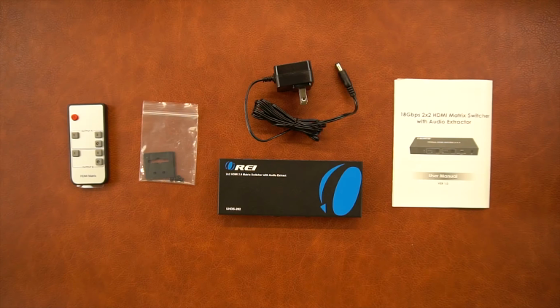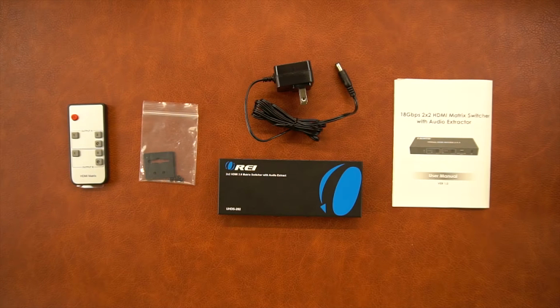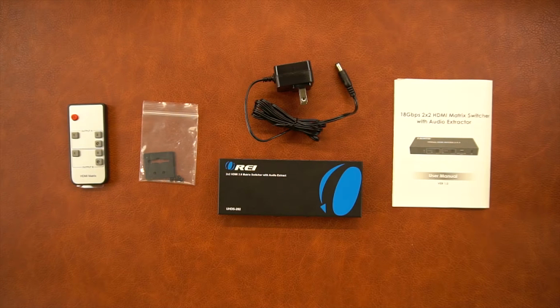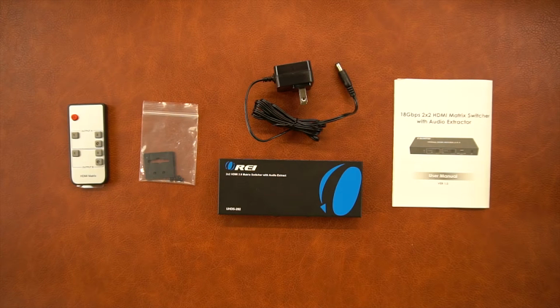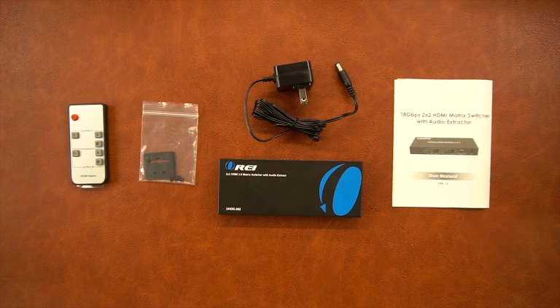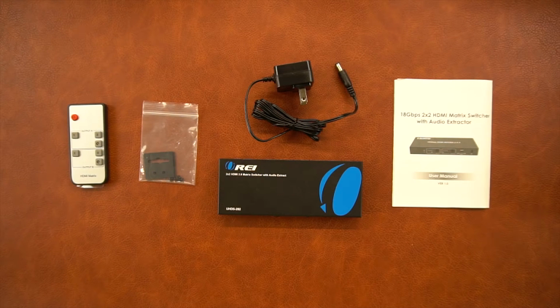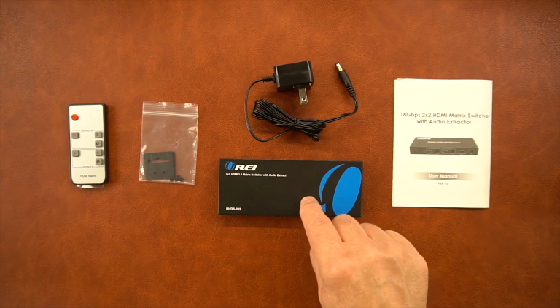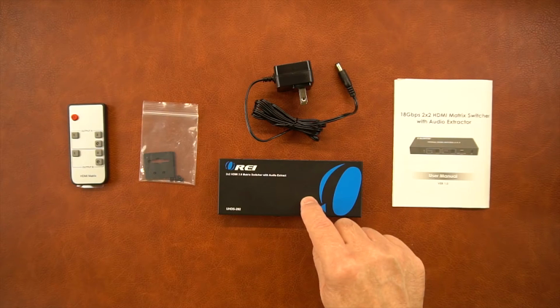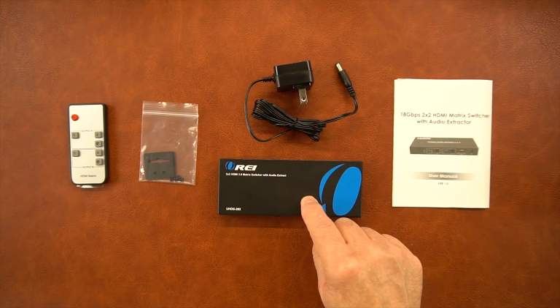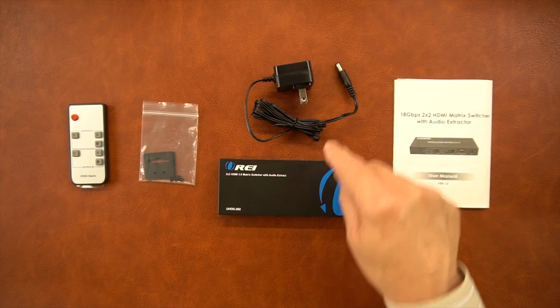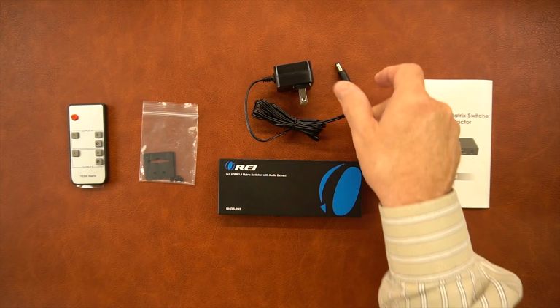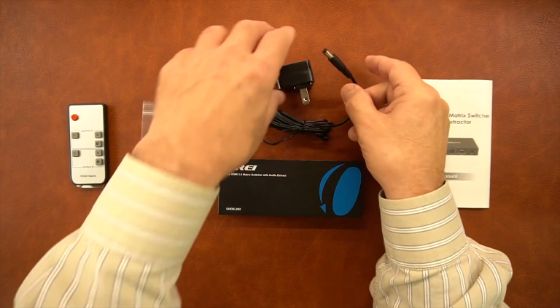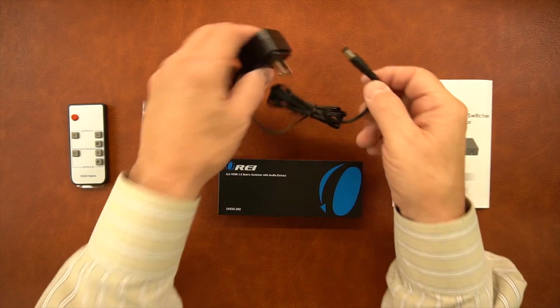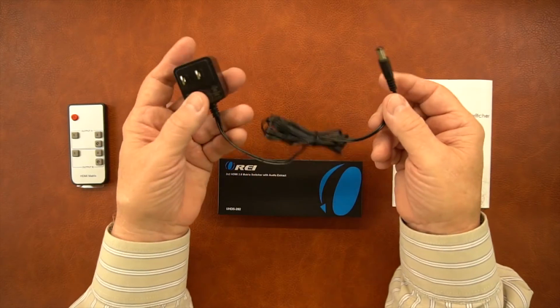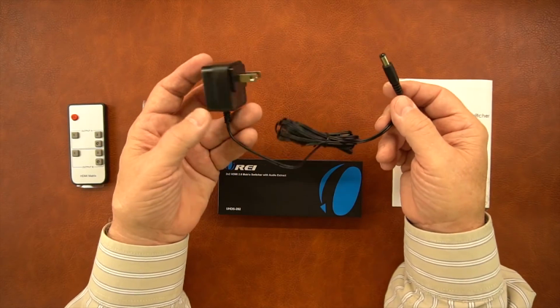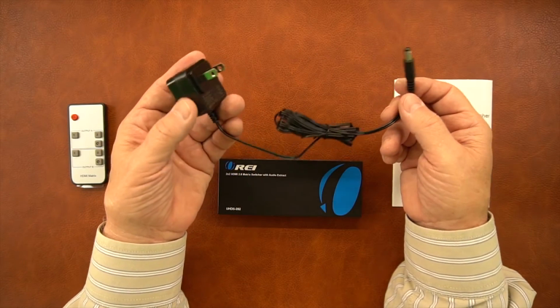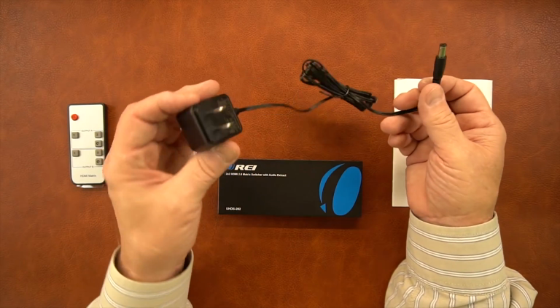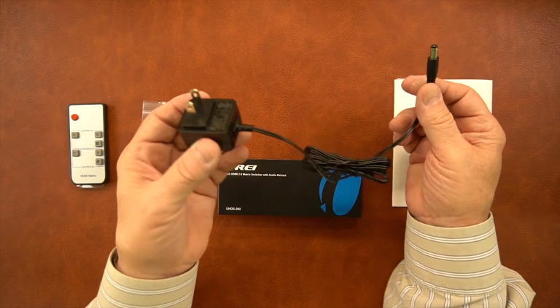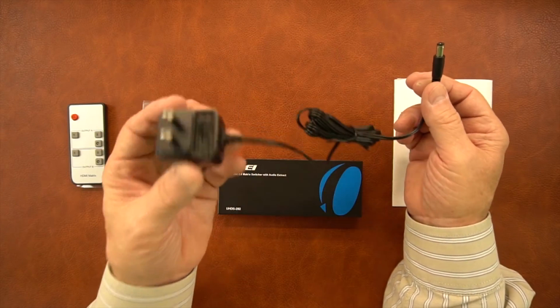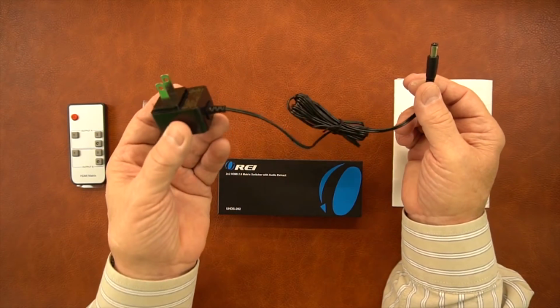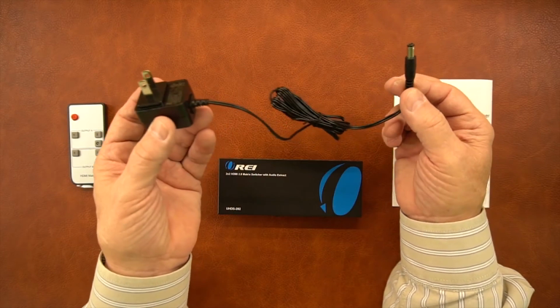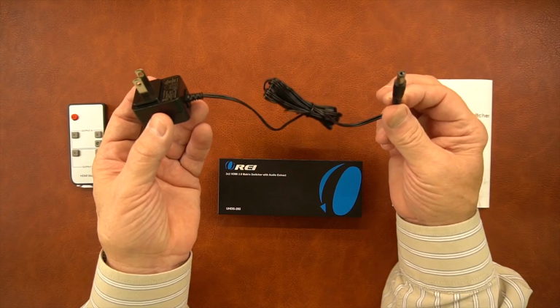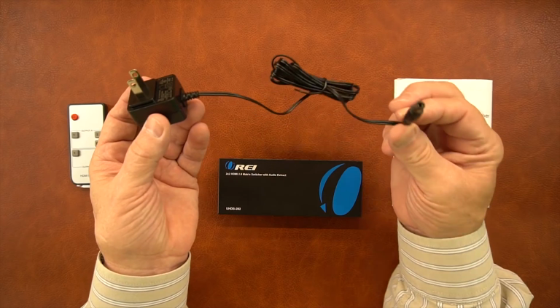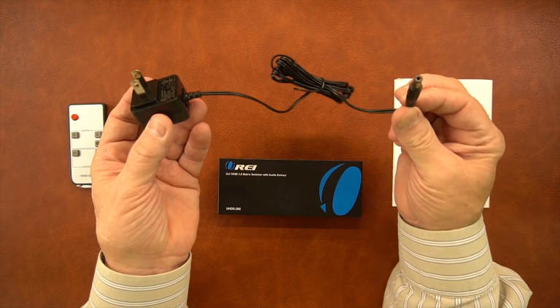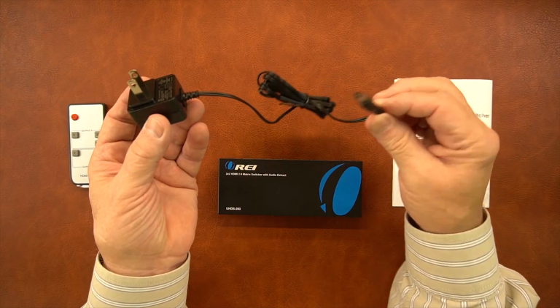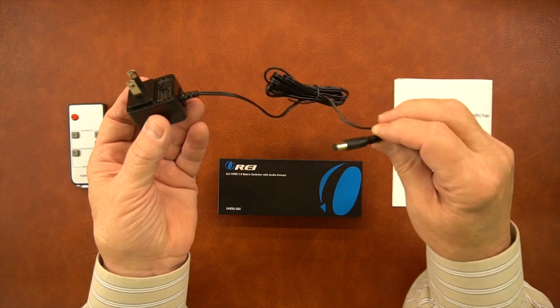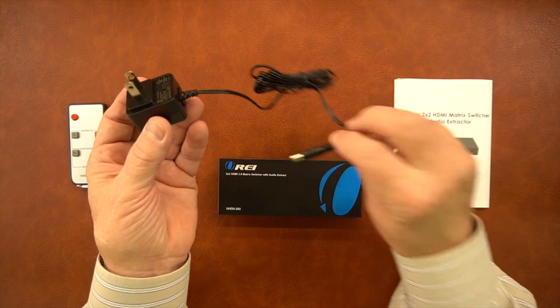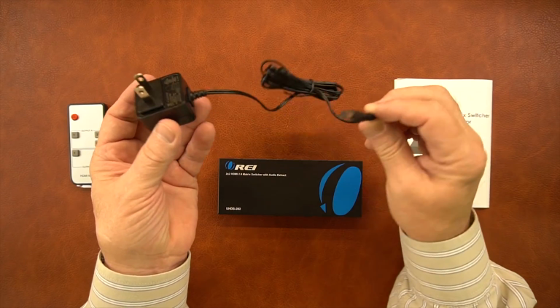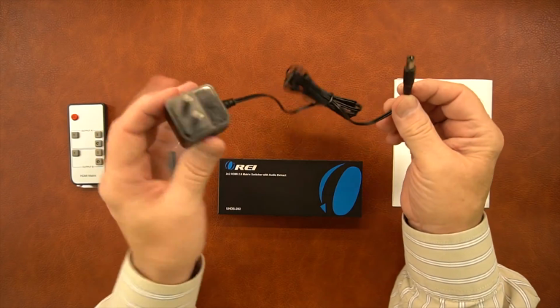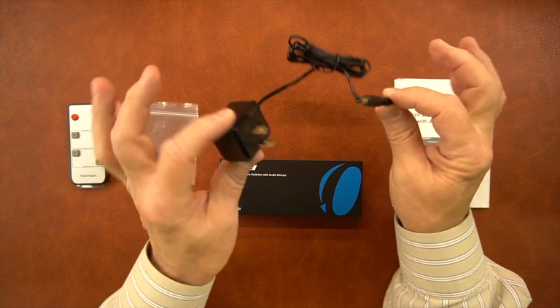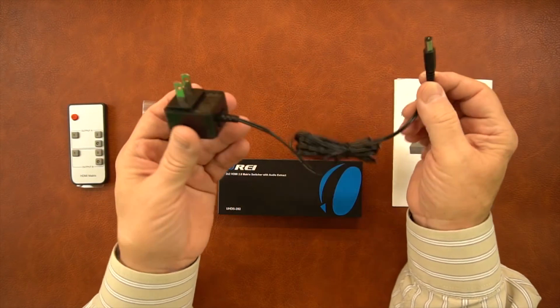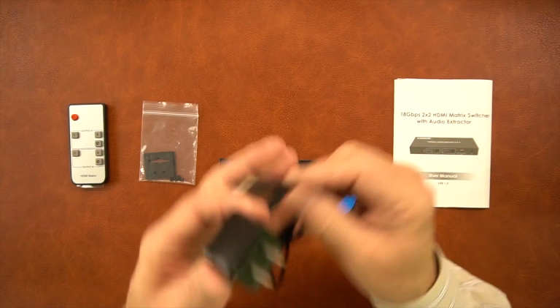Inside the kit you'll find the UHDS-202 and a power supply. This is a standard 5-volt power supply — you'll plug this end into the wall, and the barrel connector plugs into the back of the unit, and that's all the power you'll need.